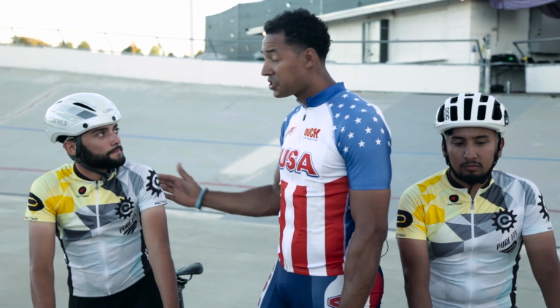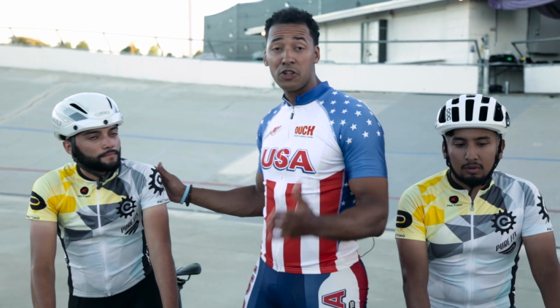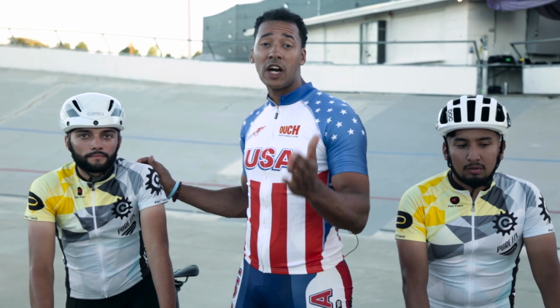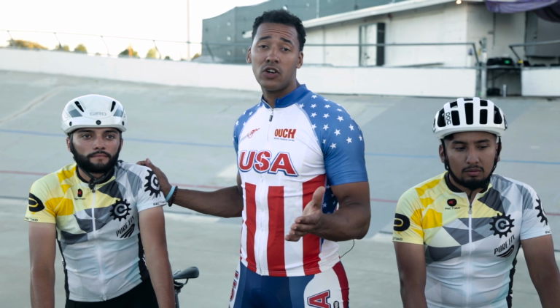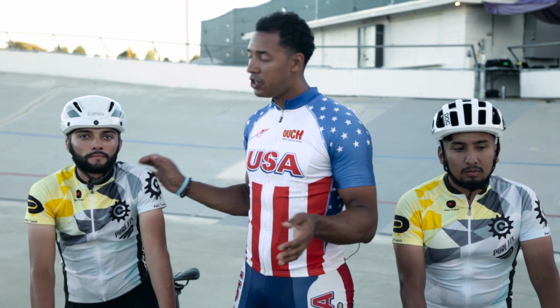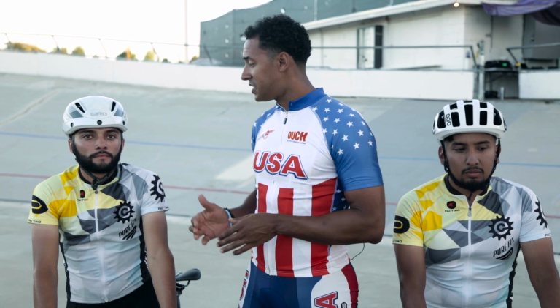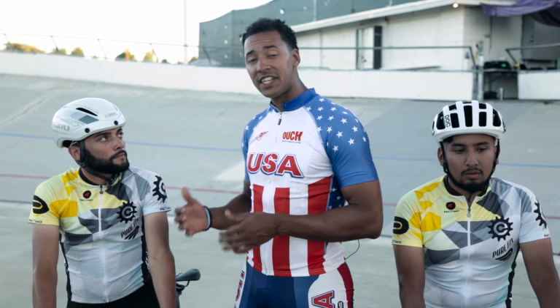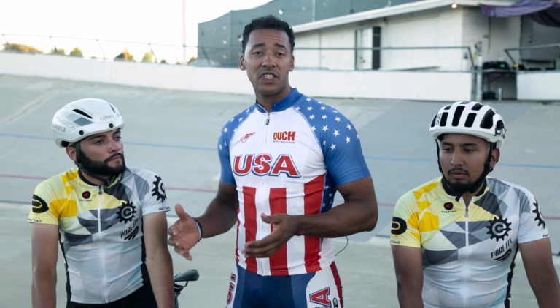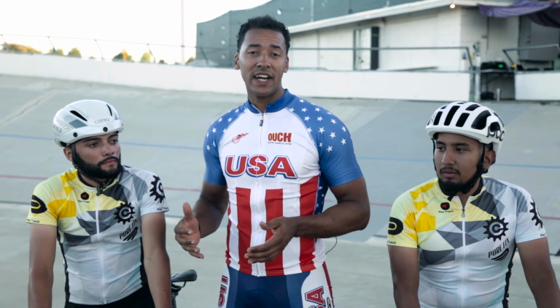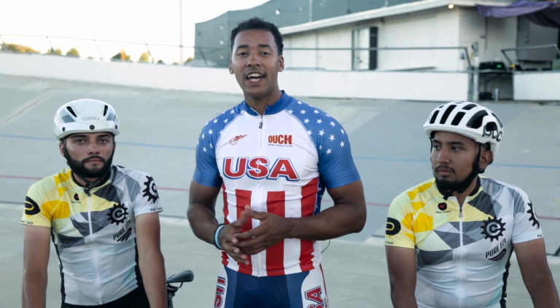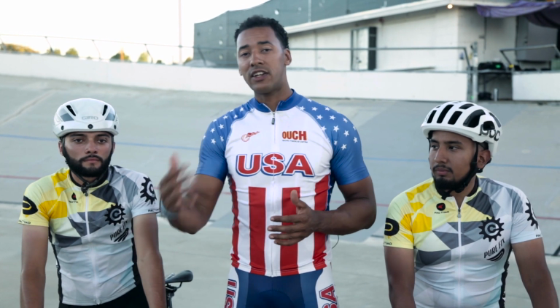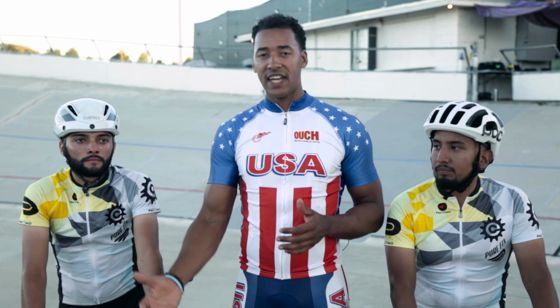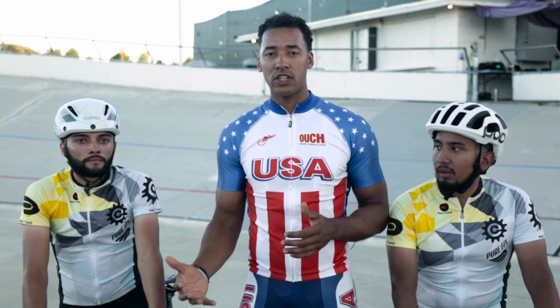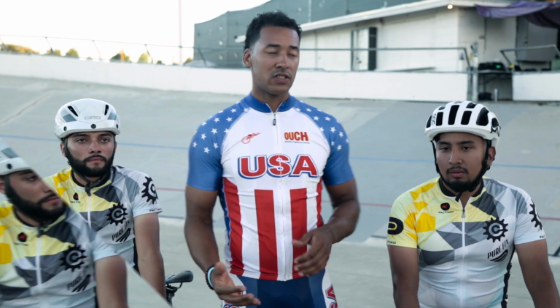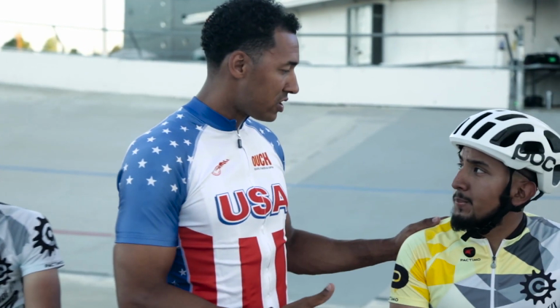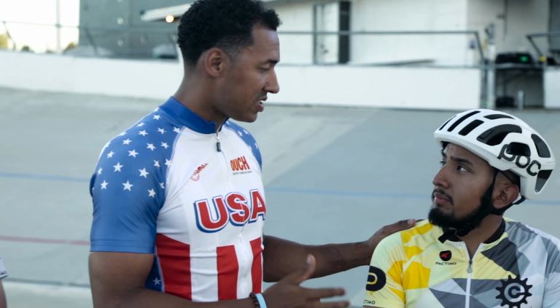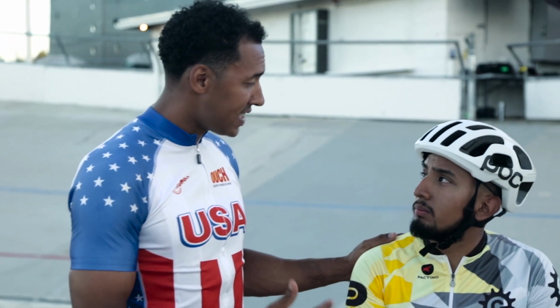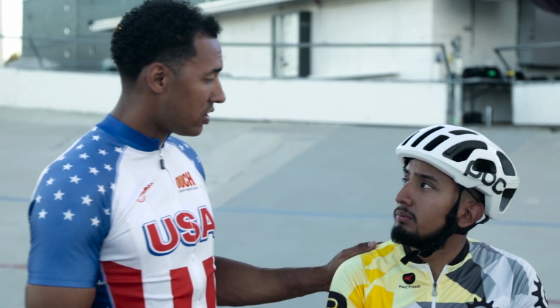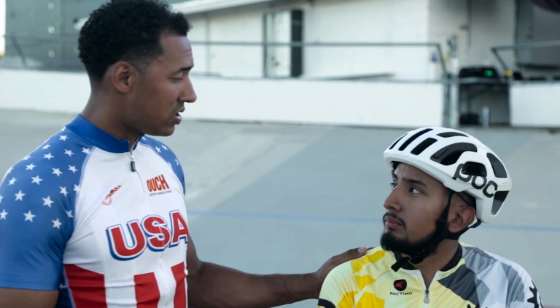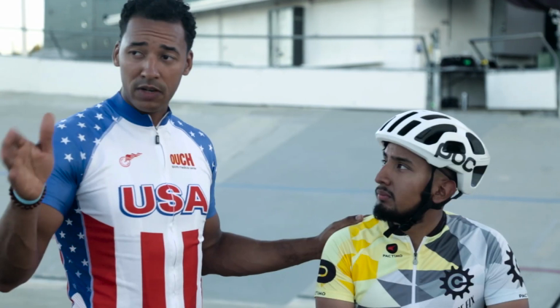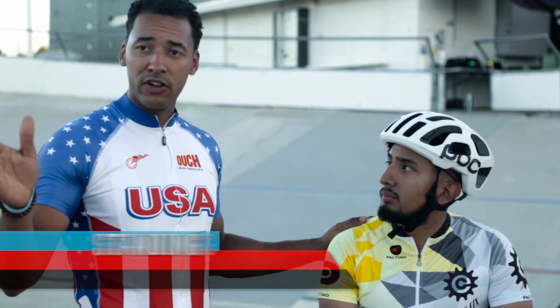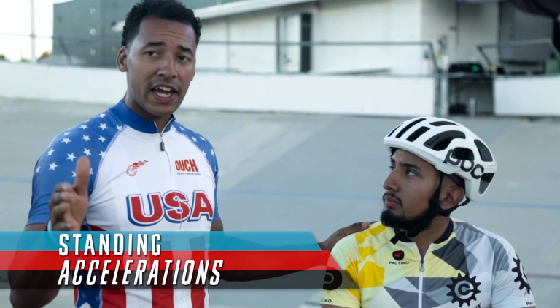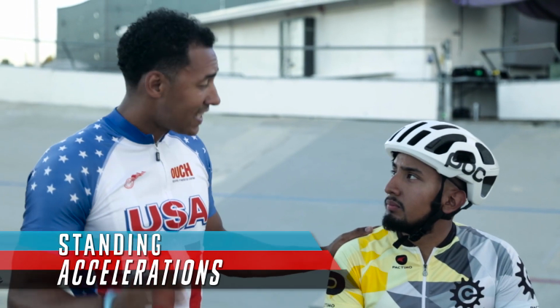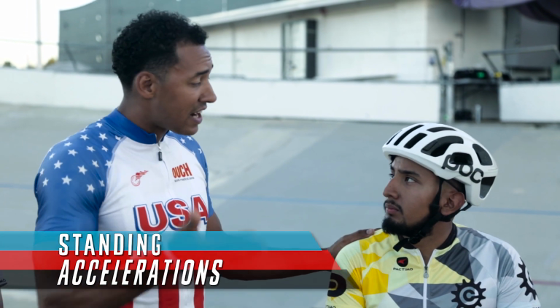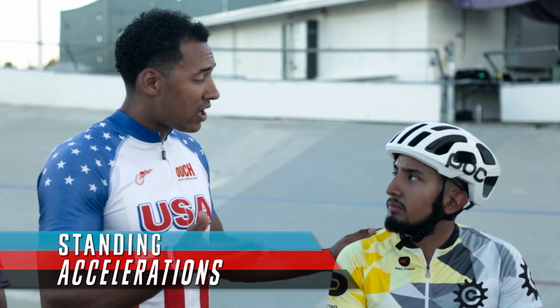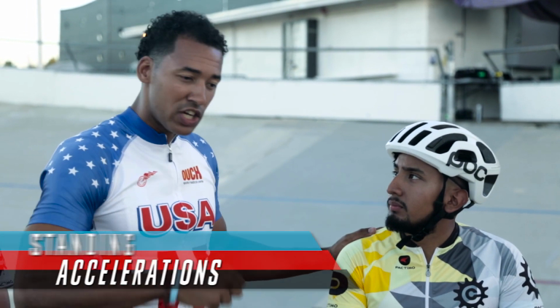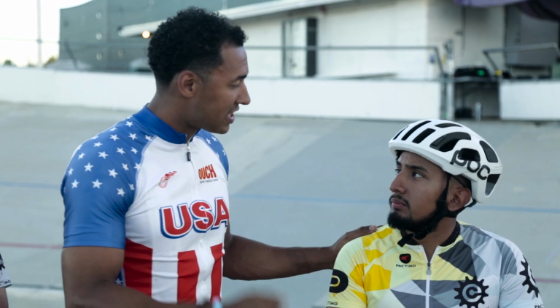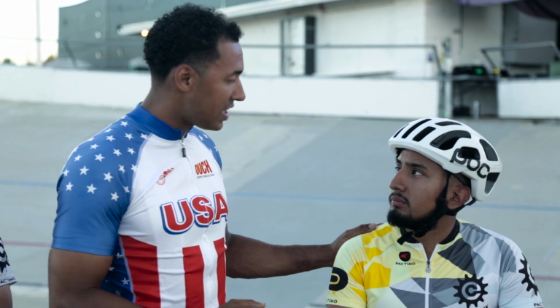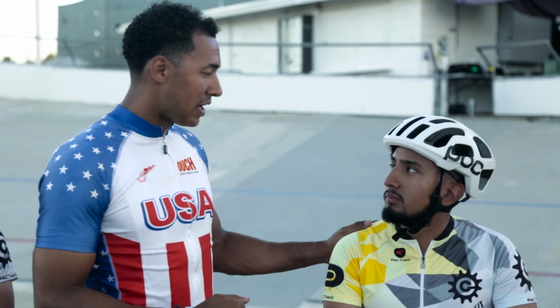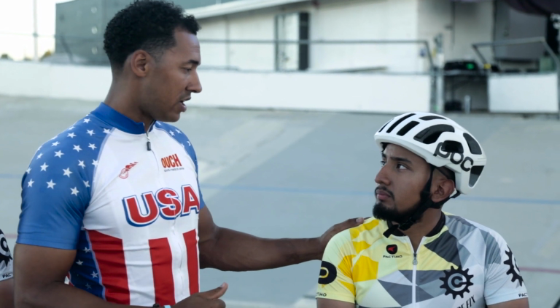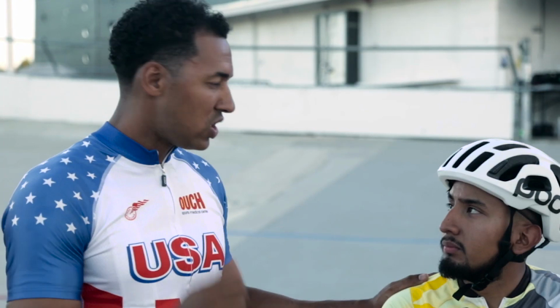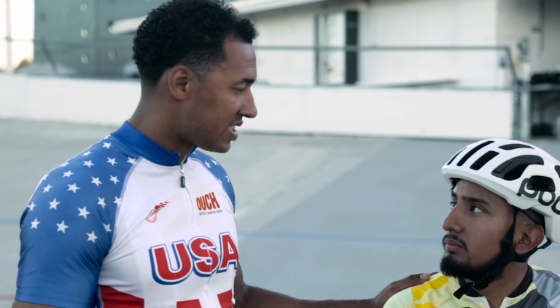So for those of you watching at home, you're going to want to take about 10 or 15 minutes rest and then go out and do a standing acceleration. David, you're going to show us a standing acceleration. Pick a point out on the track, get up out of the saddle, and get going as quickly as you possibly can. Think zero to 60.